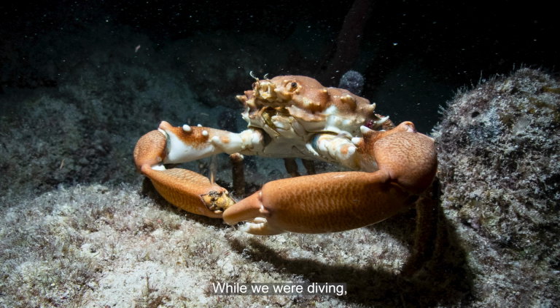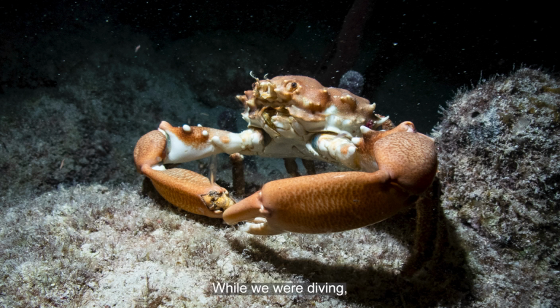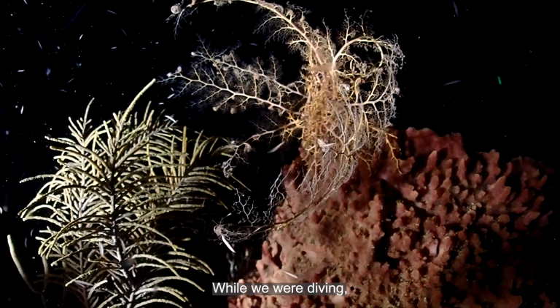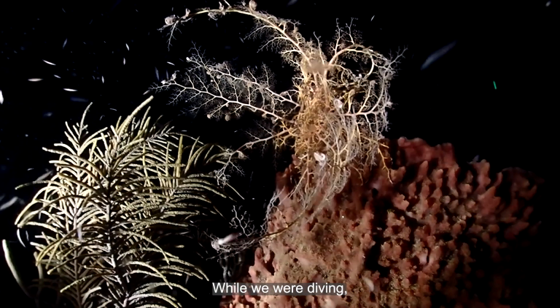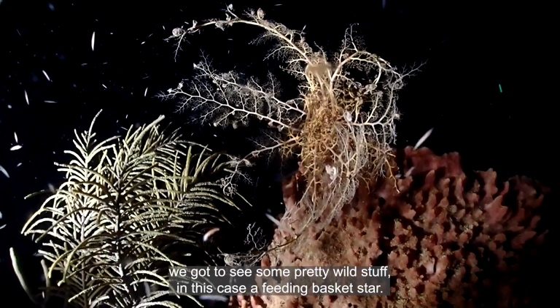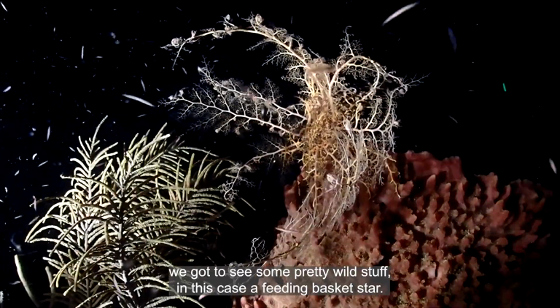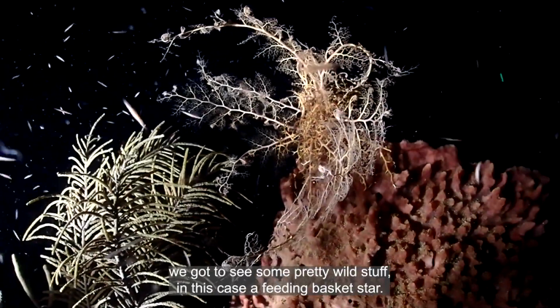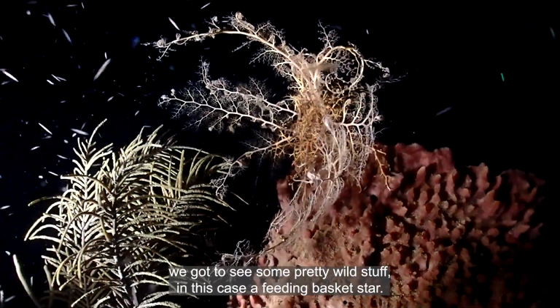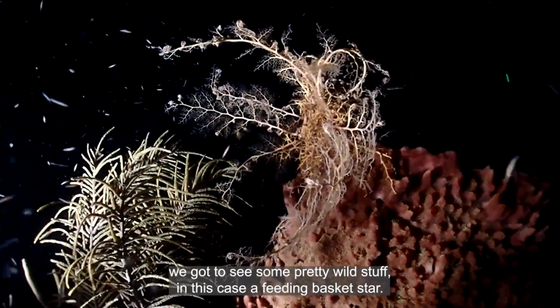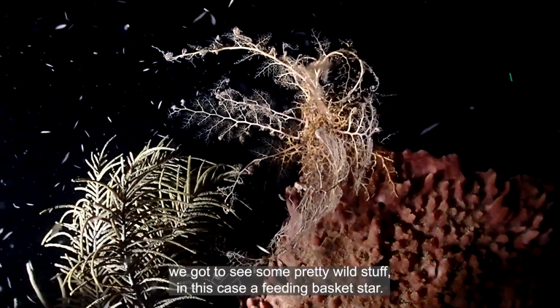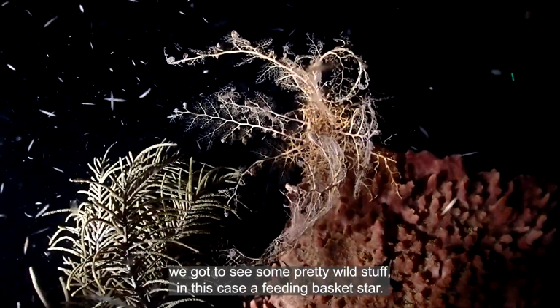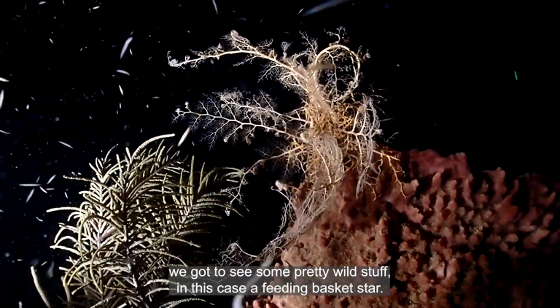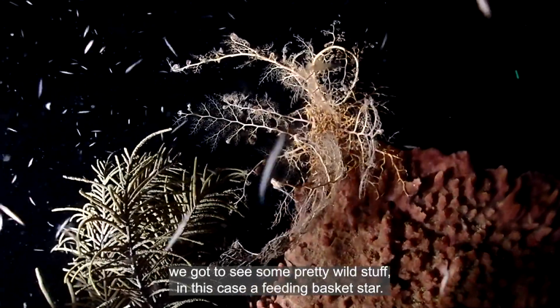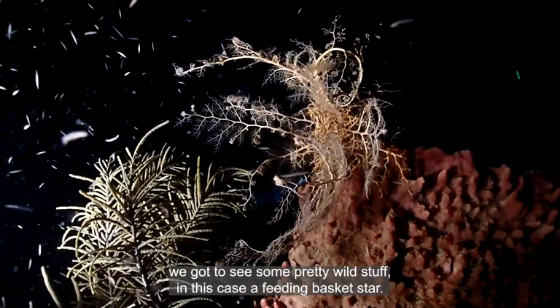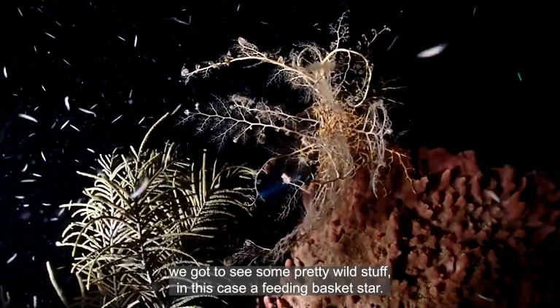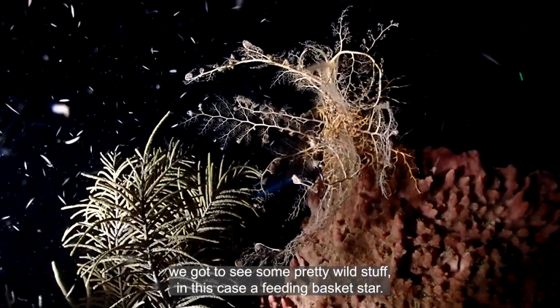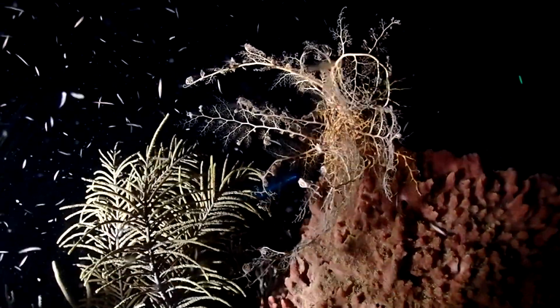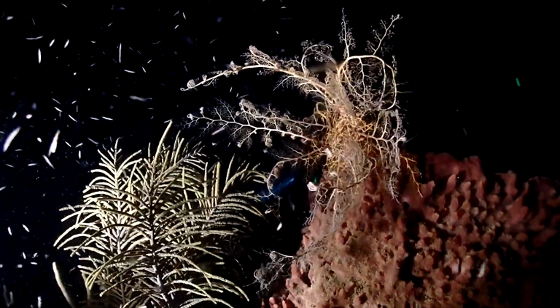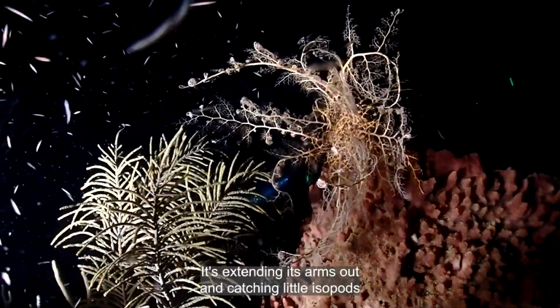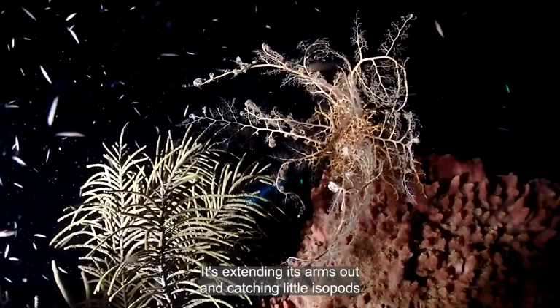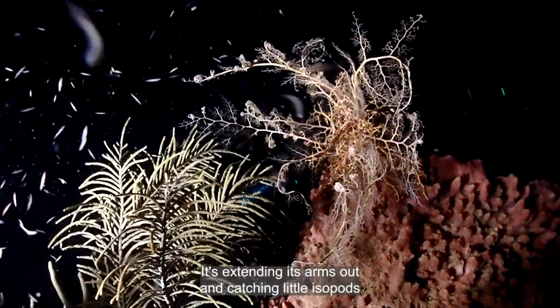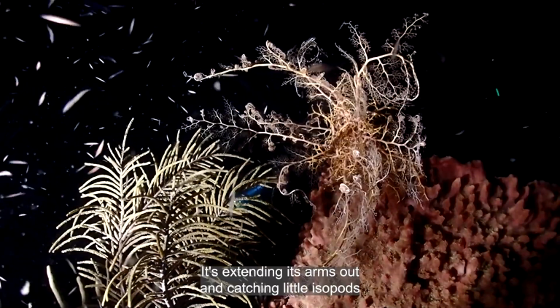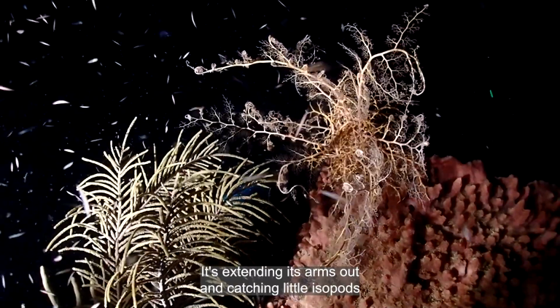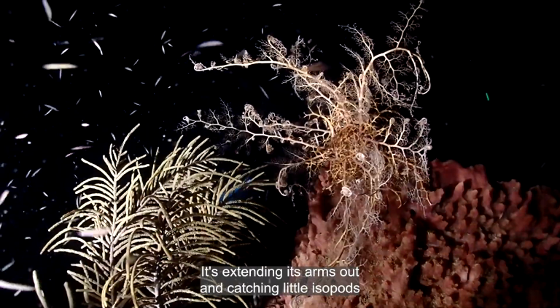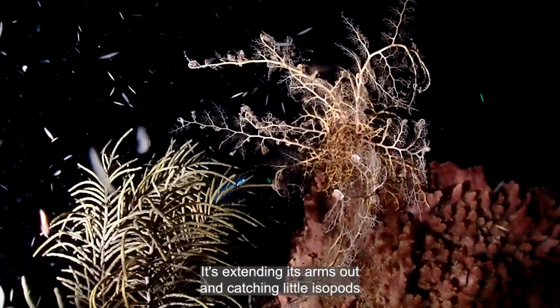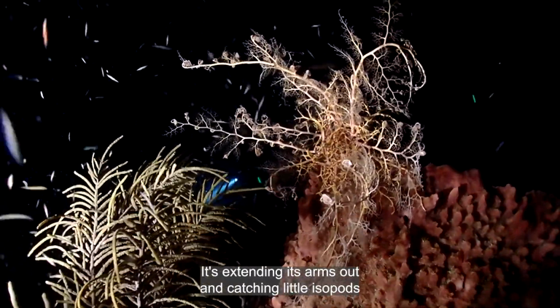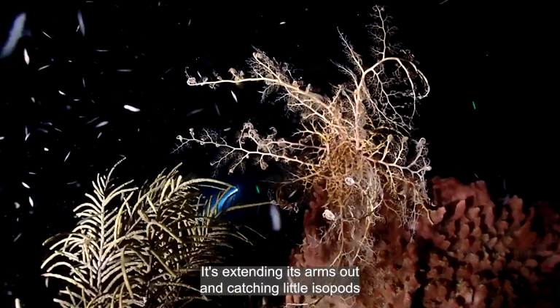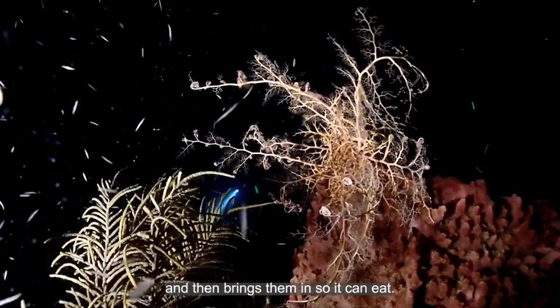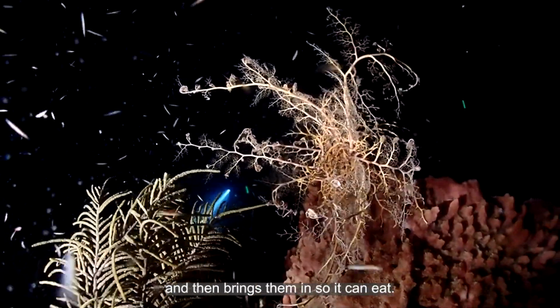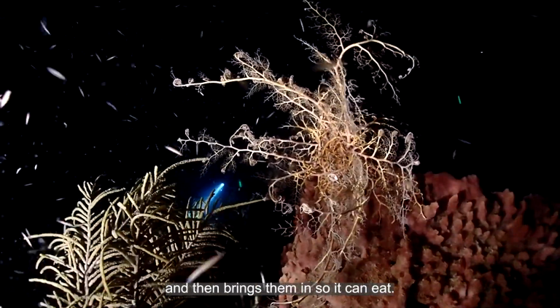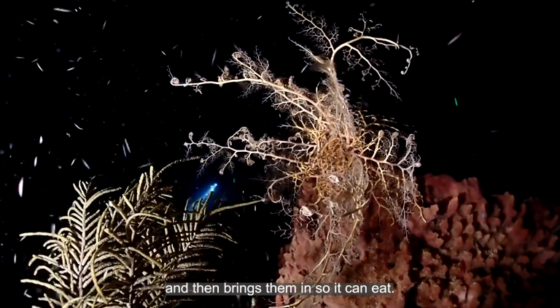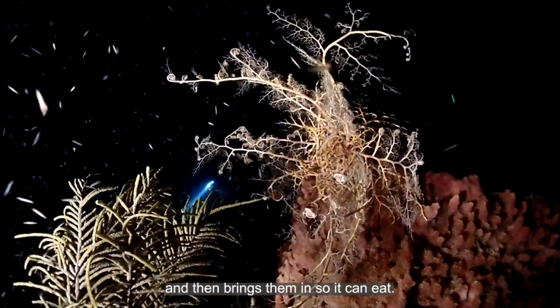While we were diving we got to see some pretty wild stuff — in this case a feeding basket star. It's extending its arms out and catching little isopods, and then brings them in so it can eat.